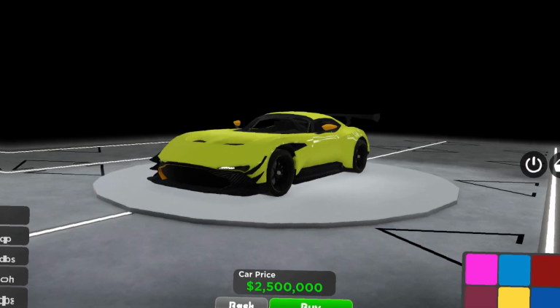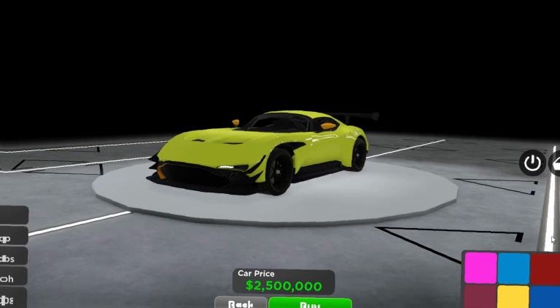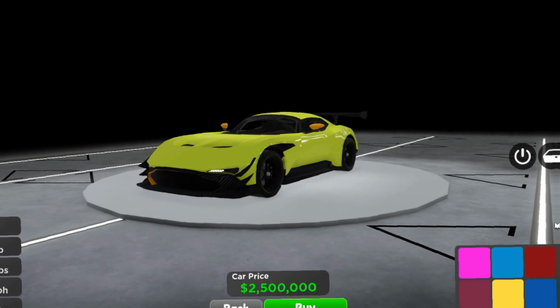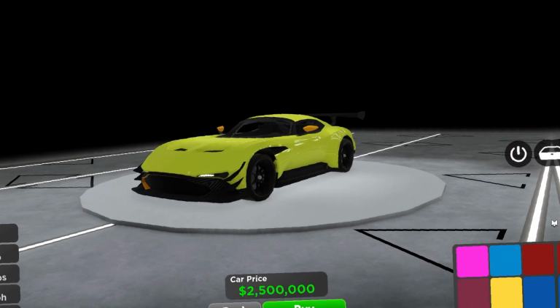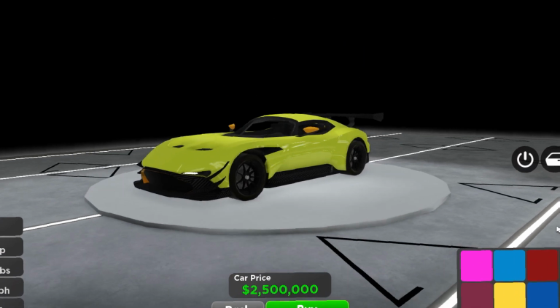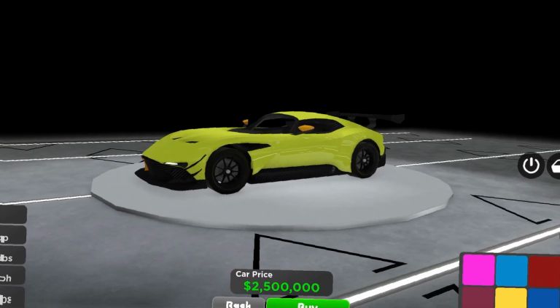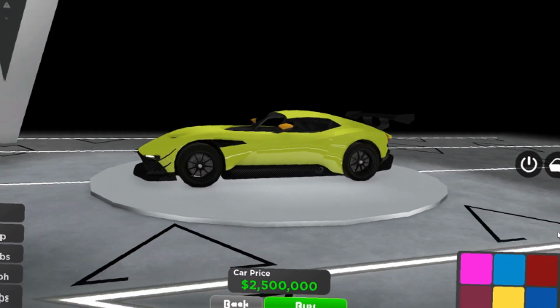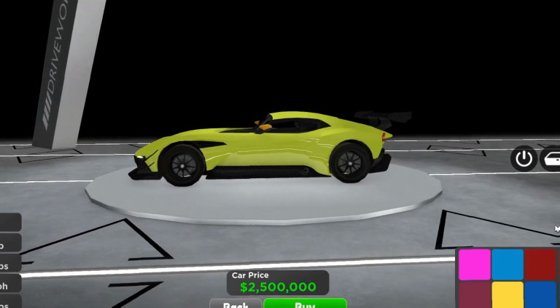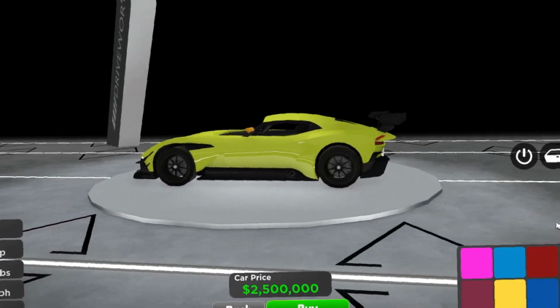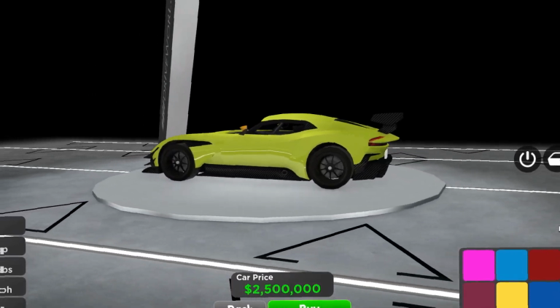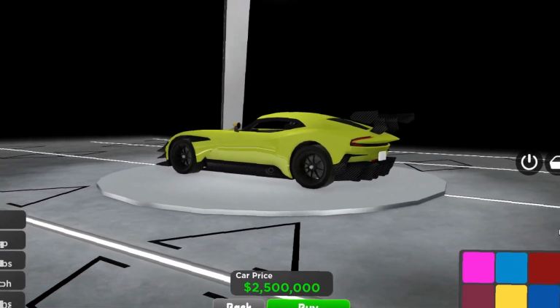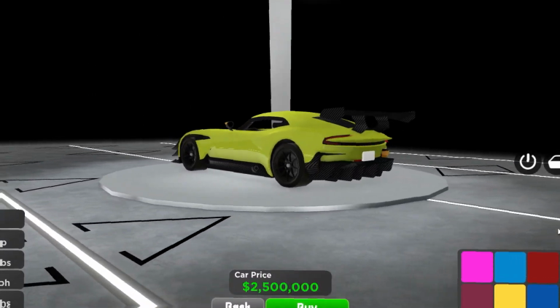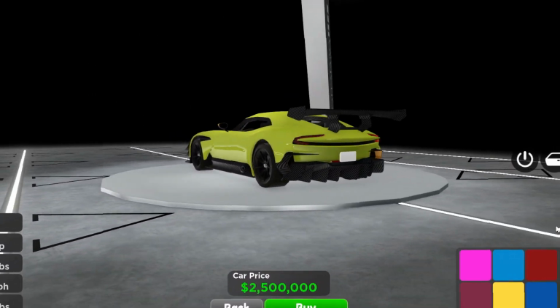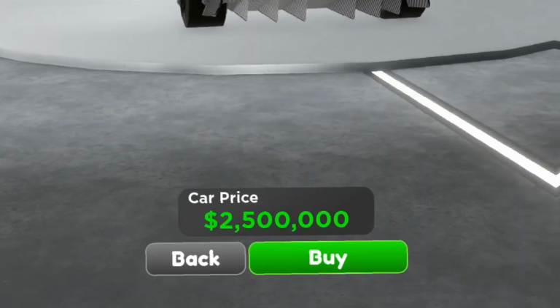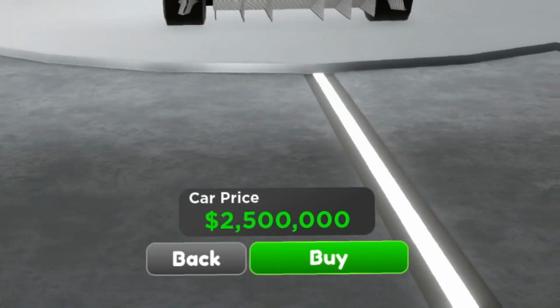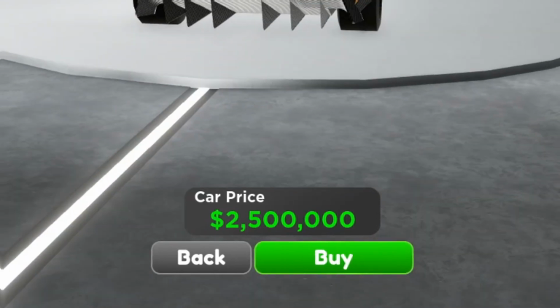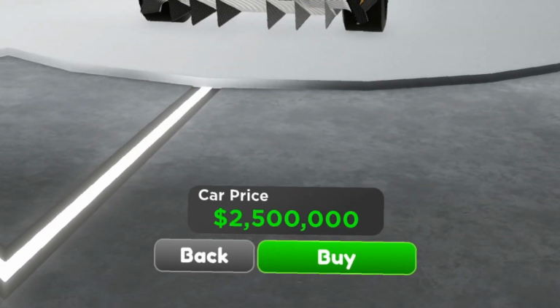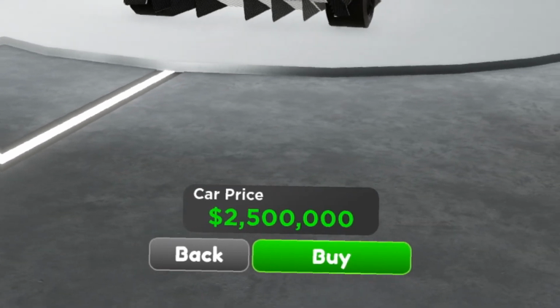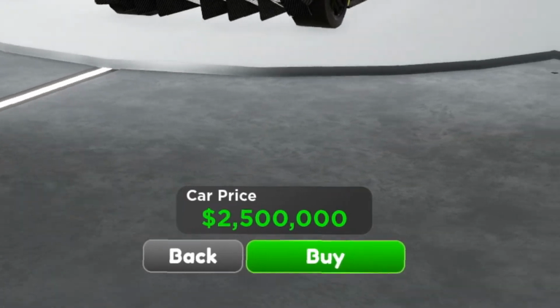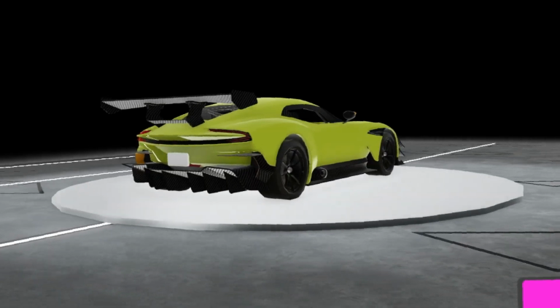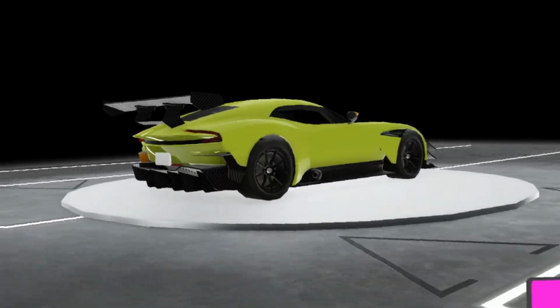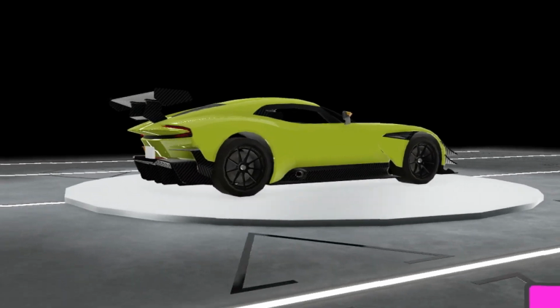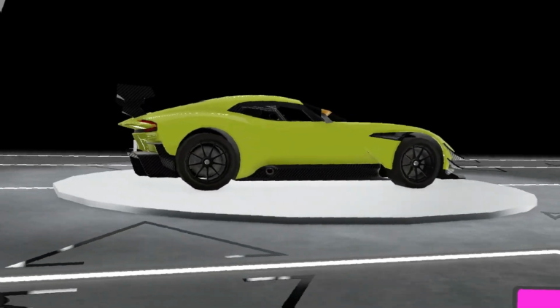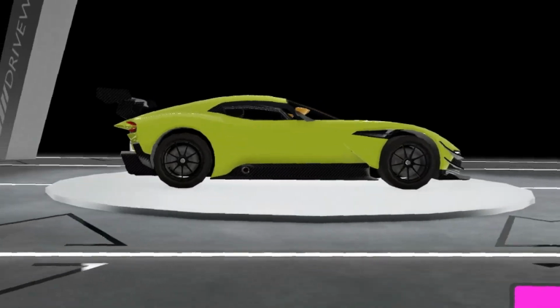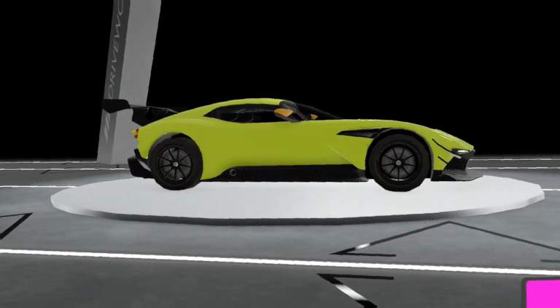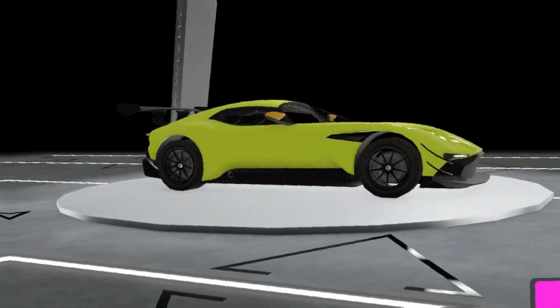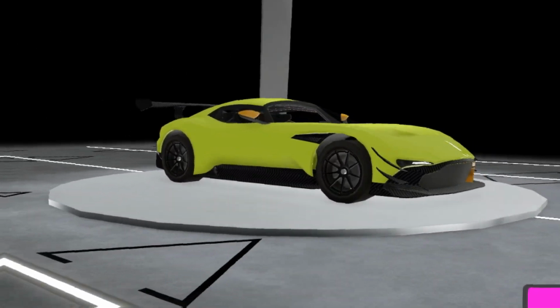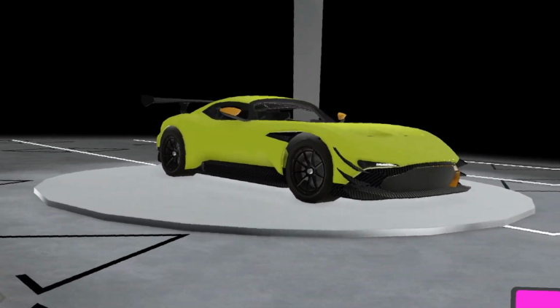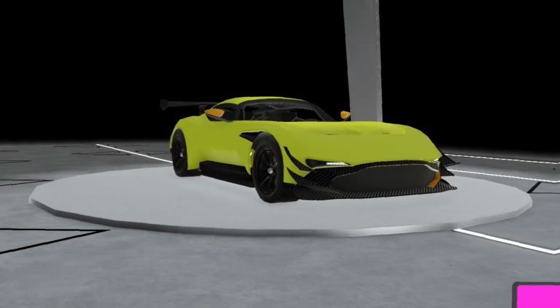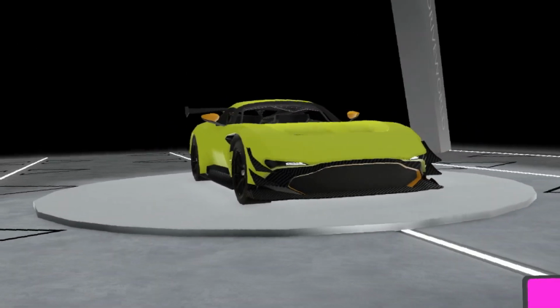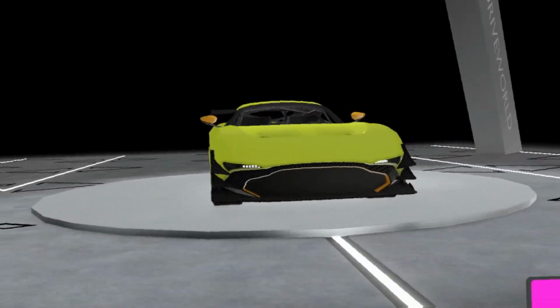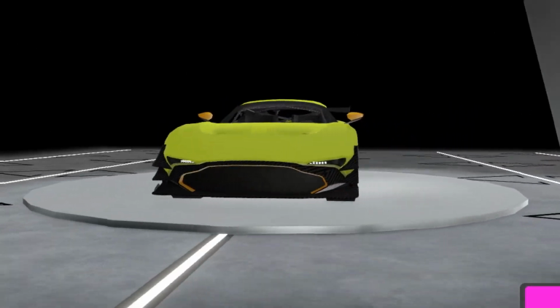There are two new cars and this is the first one. It's the Aston Malkin Vulcan. It costs 2.5 million dollars in-game. And what I've heard is it's actually really, really fast for its price.